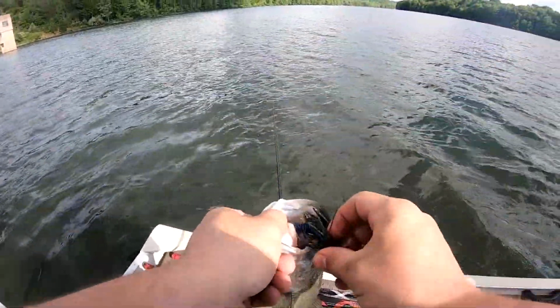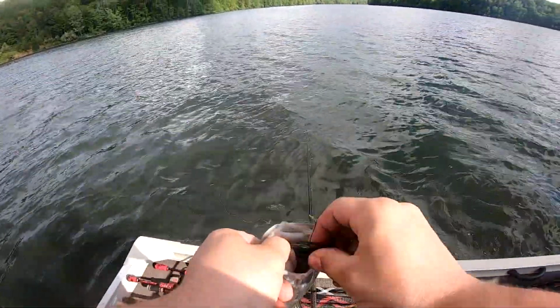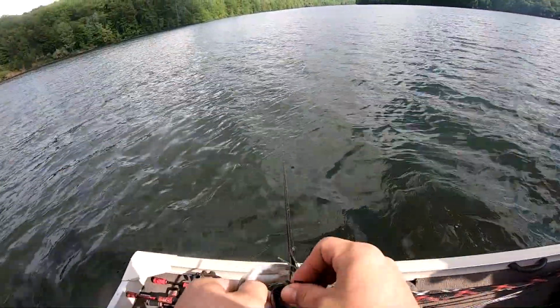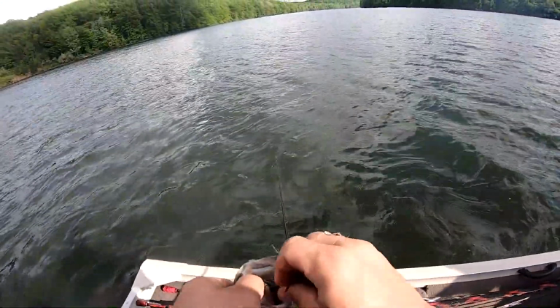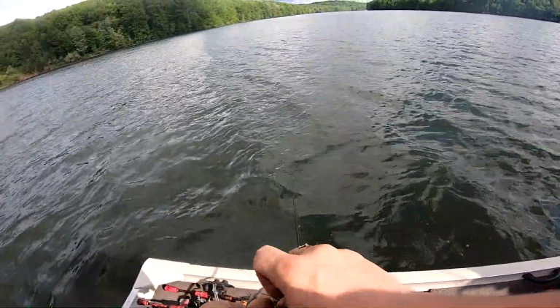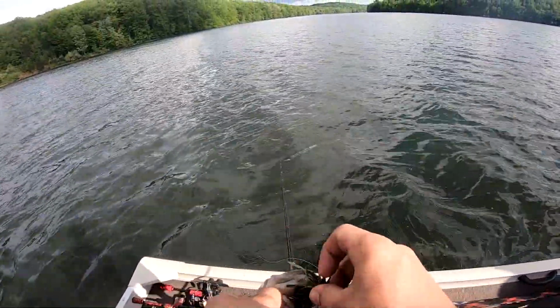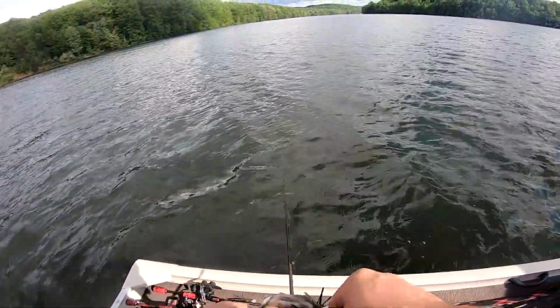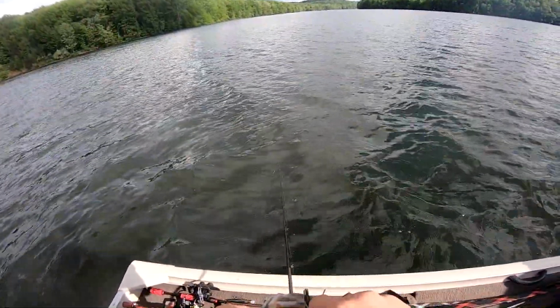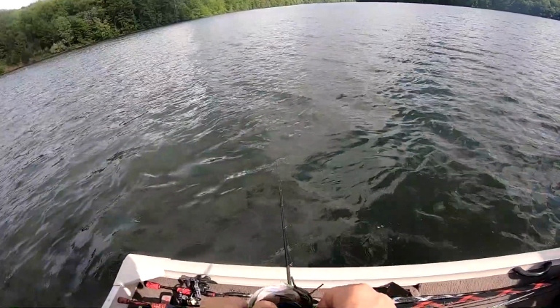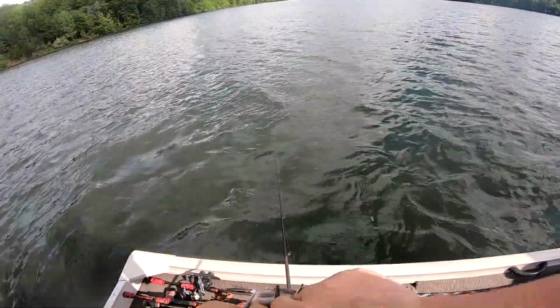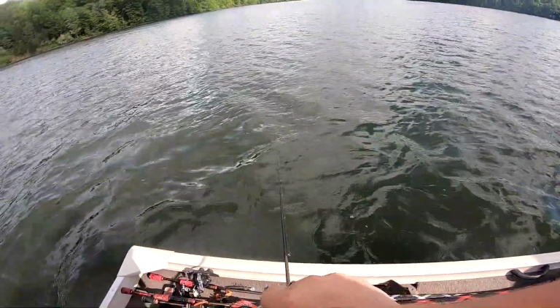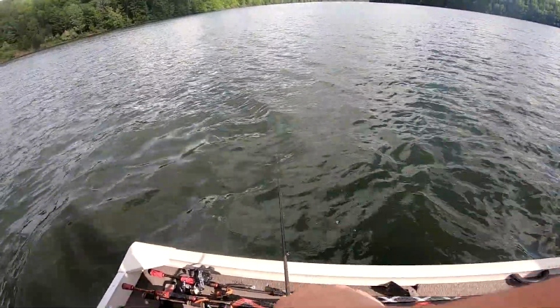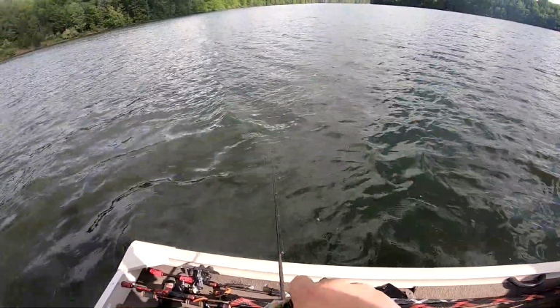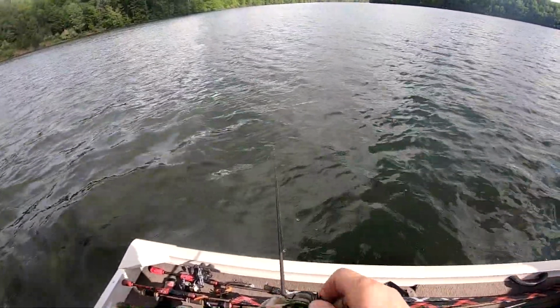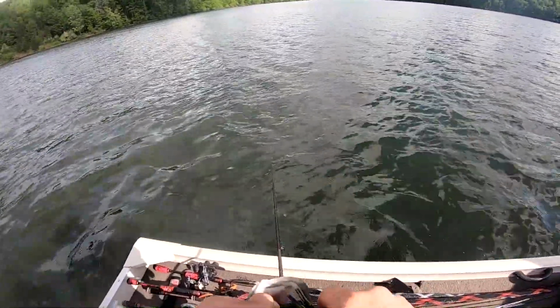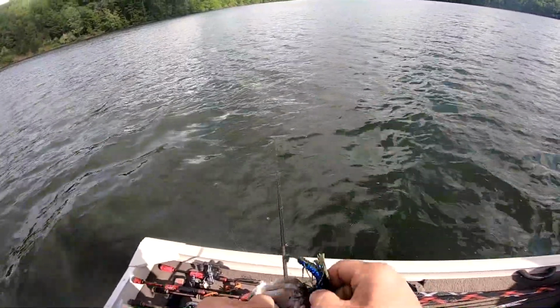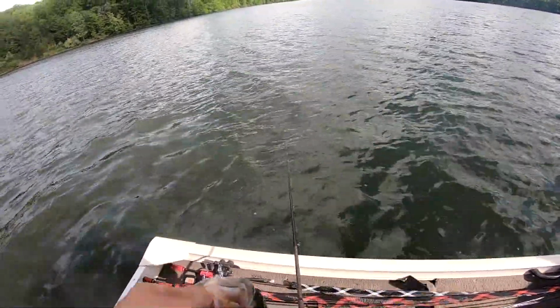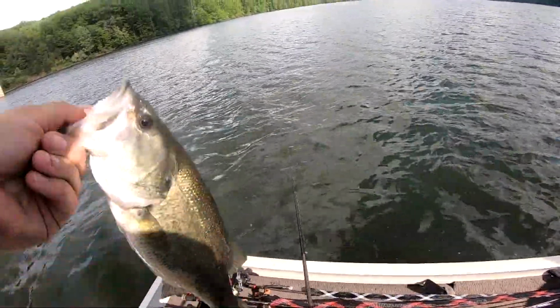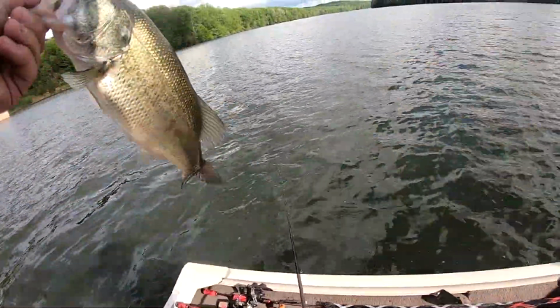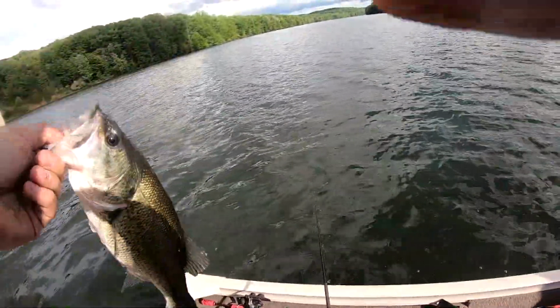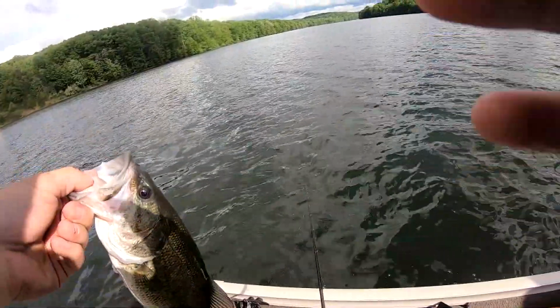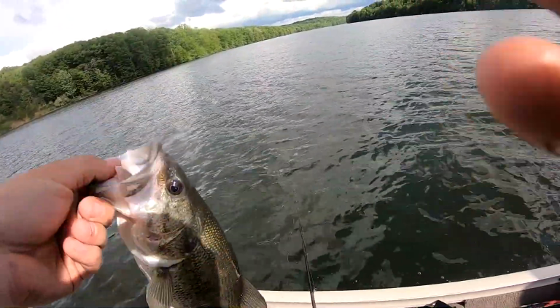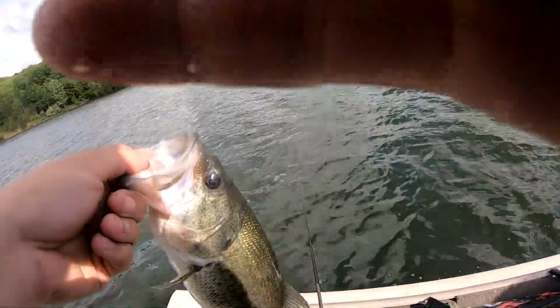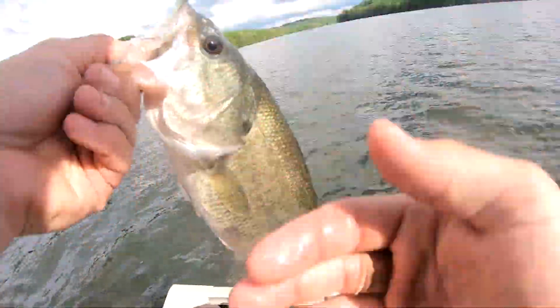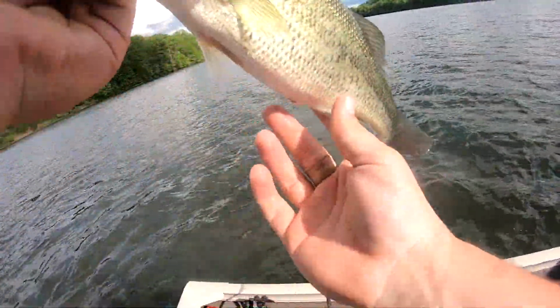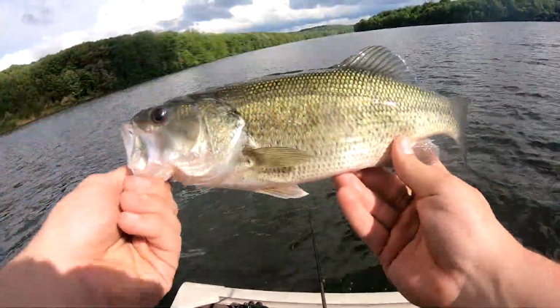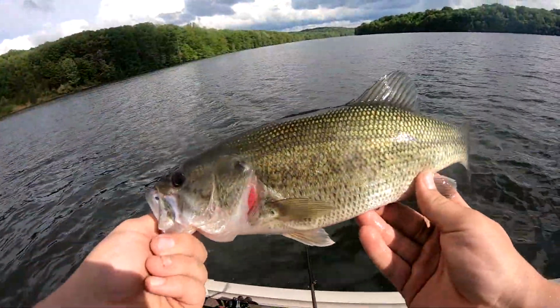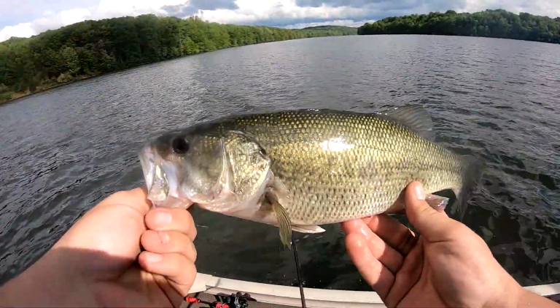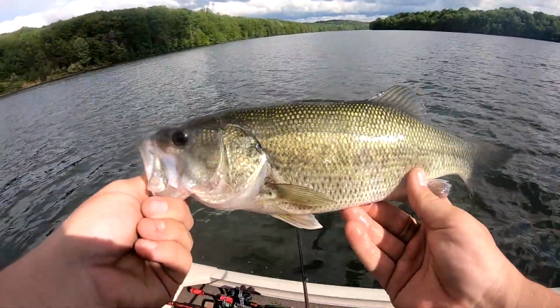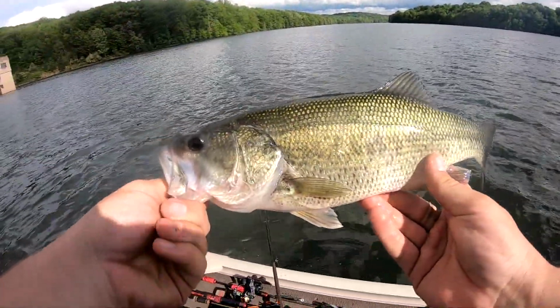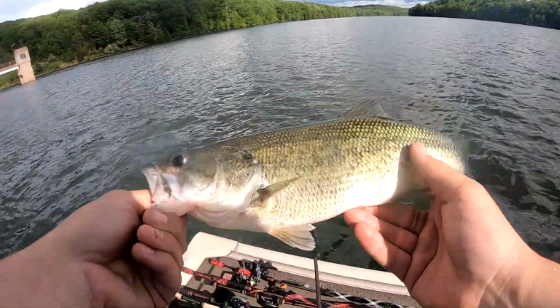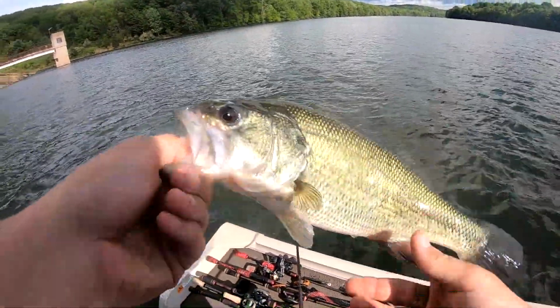Oh, he's not bad. Here we go, first one on the jig for me - chubby little guy.